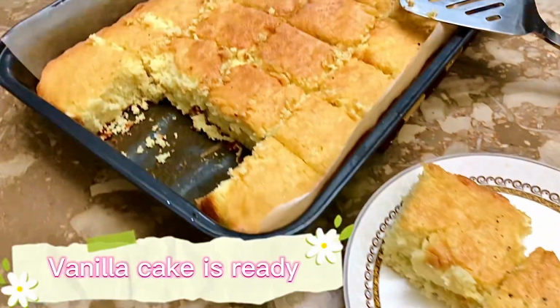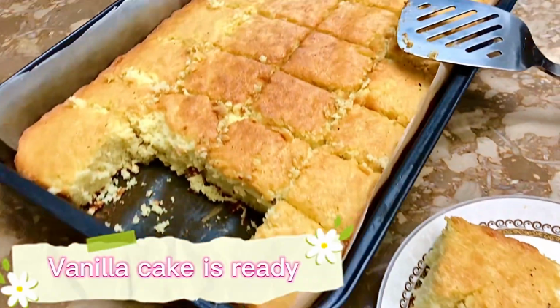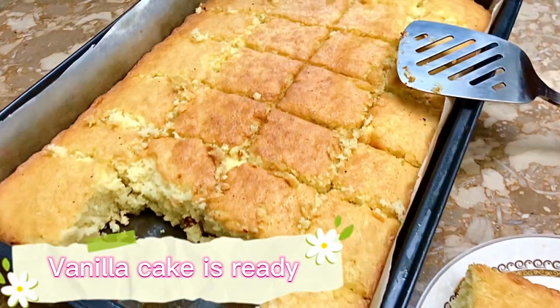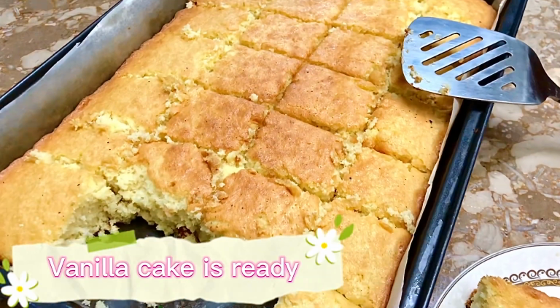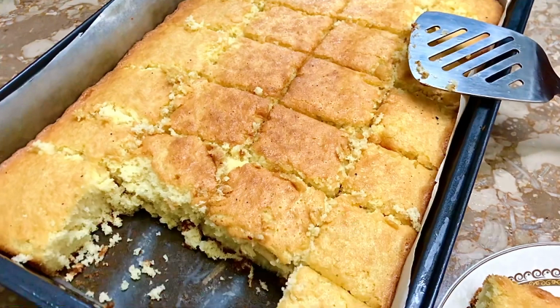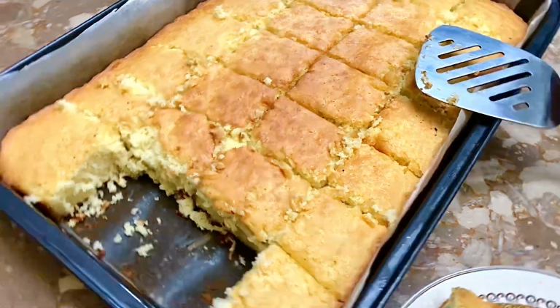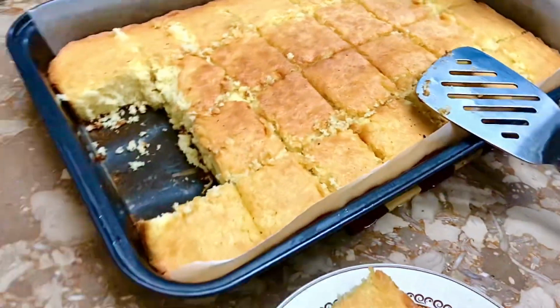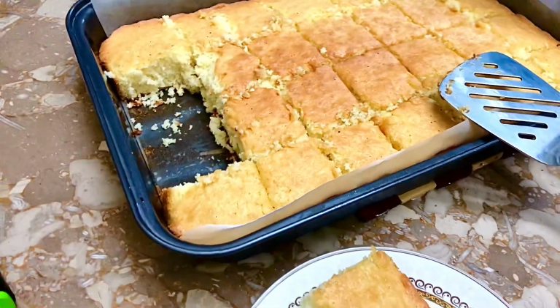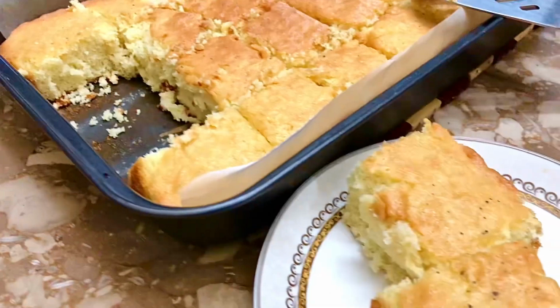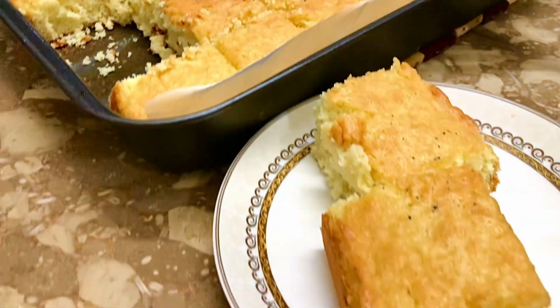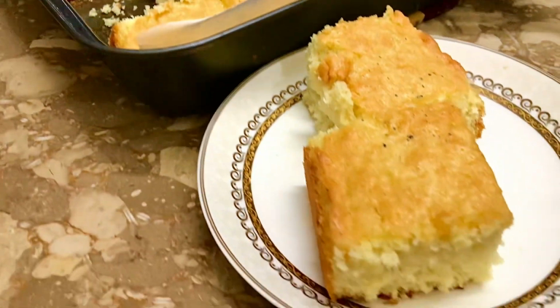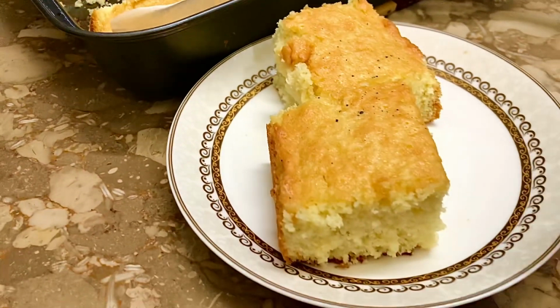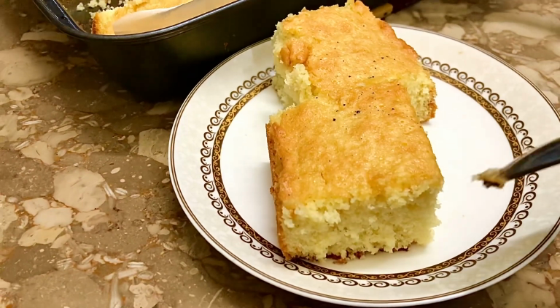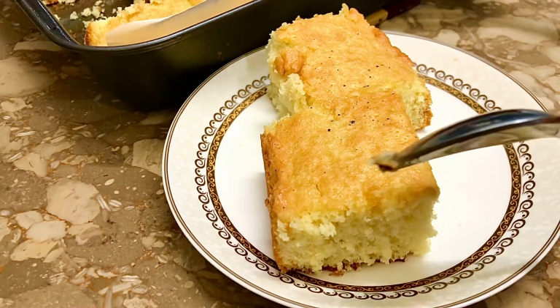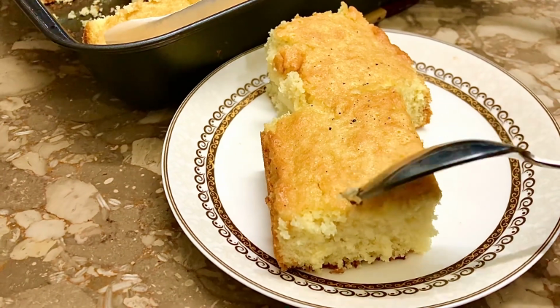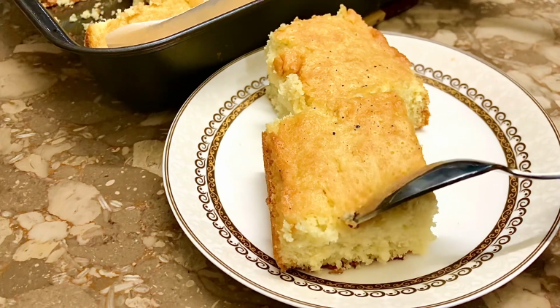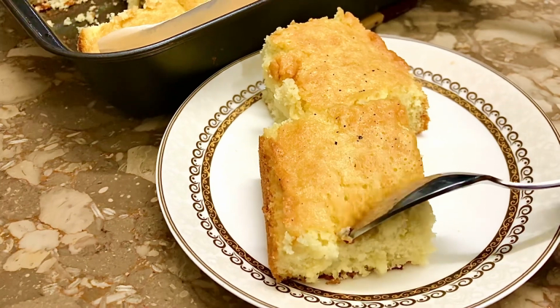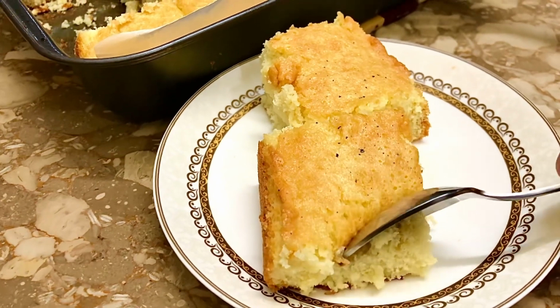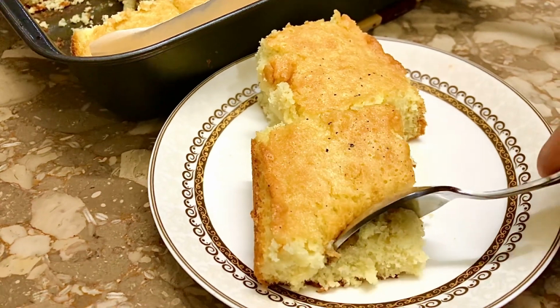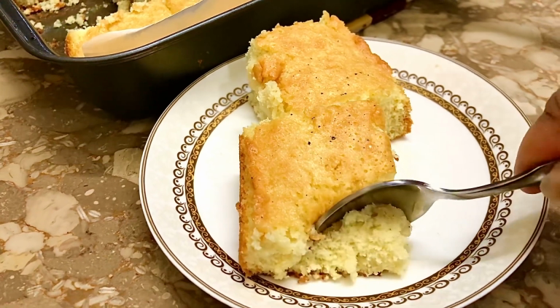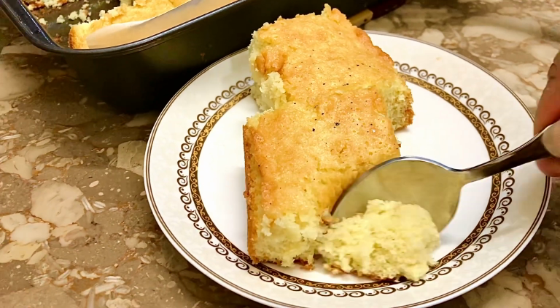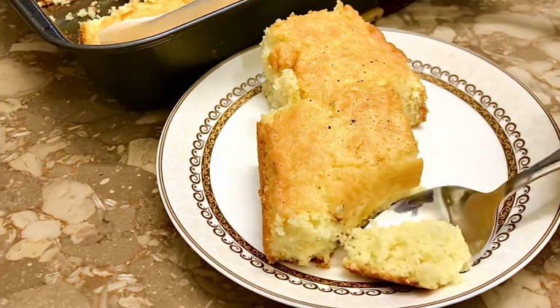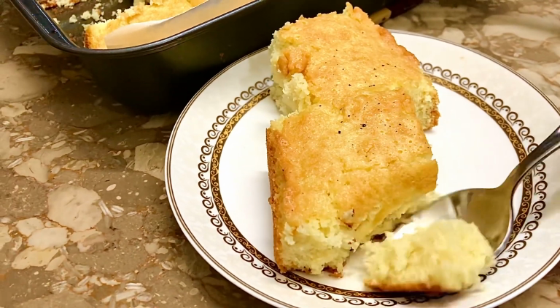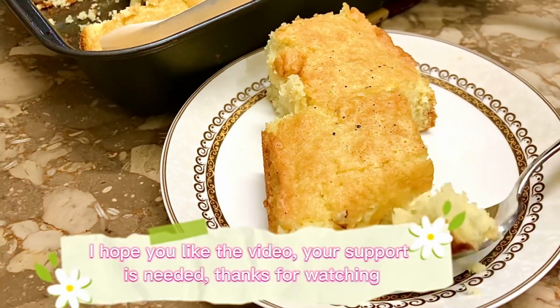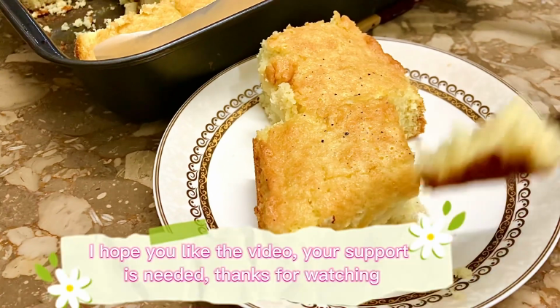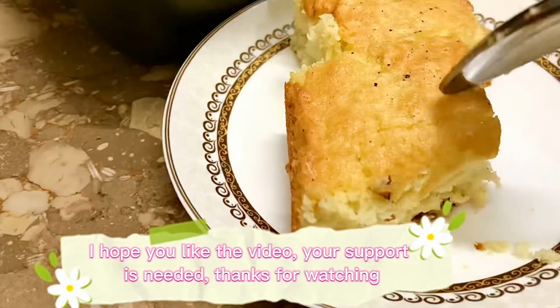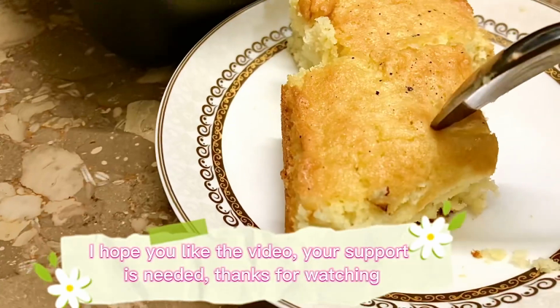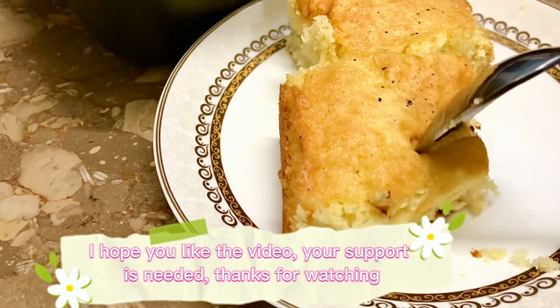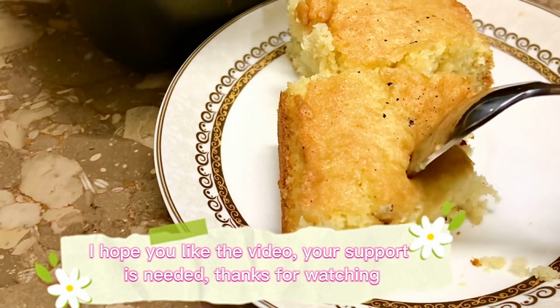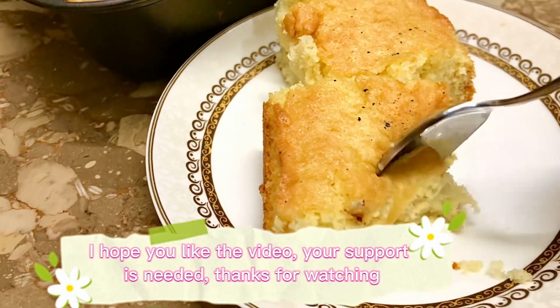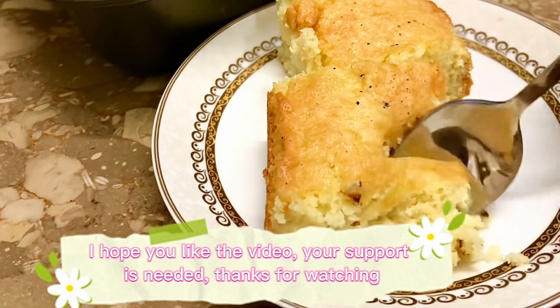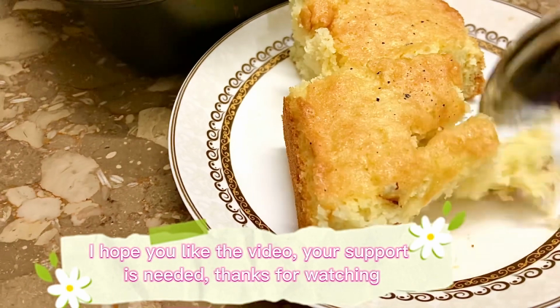Vanilla cake is ready. I hope you liked the video. Your support is needed. Thanks for watching.